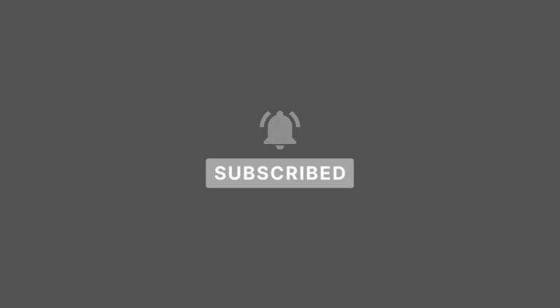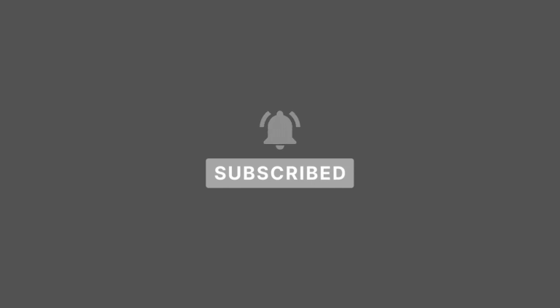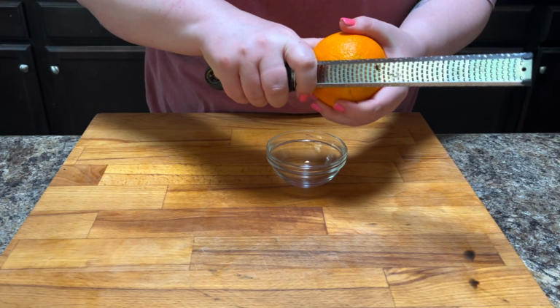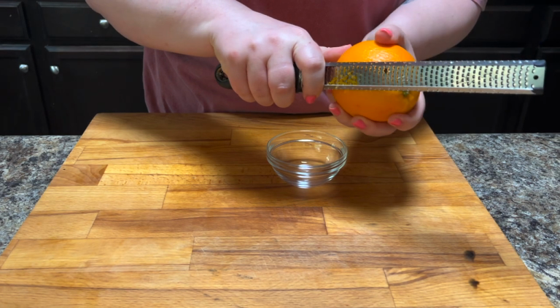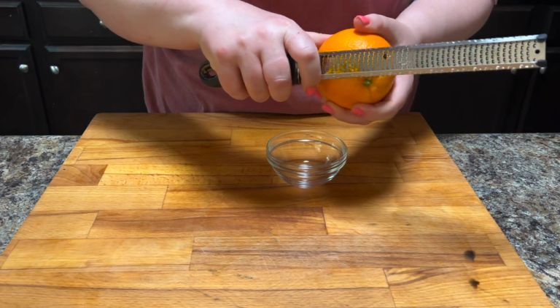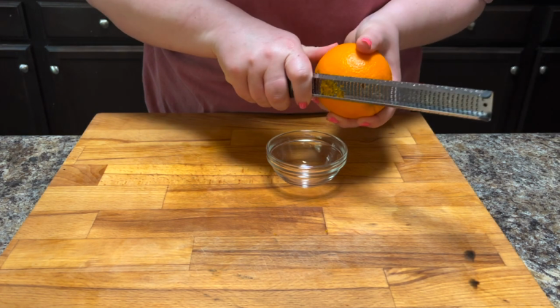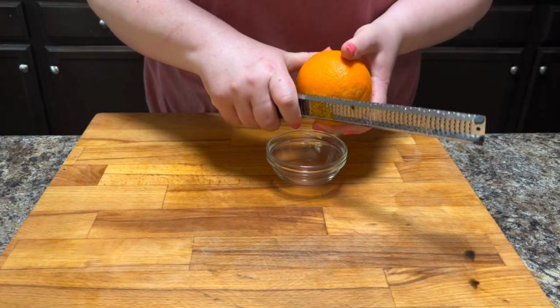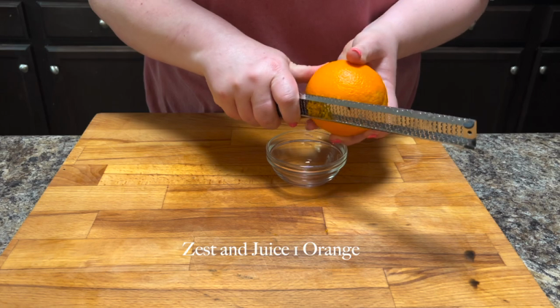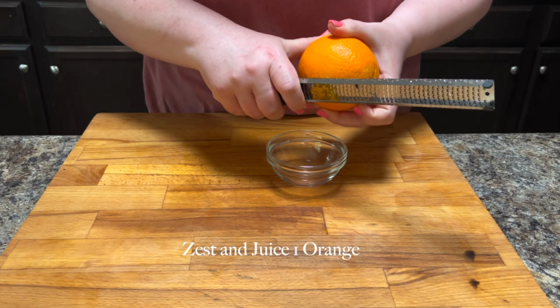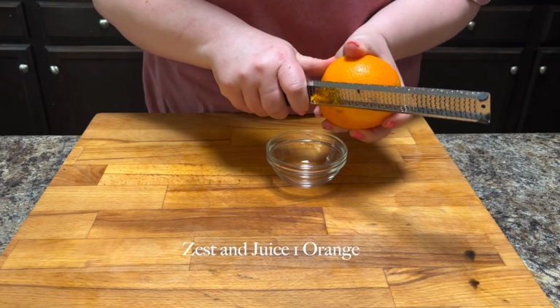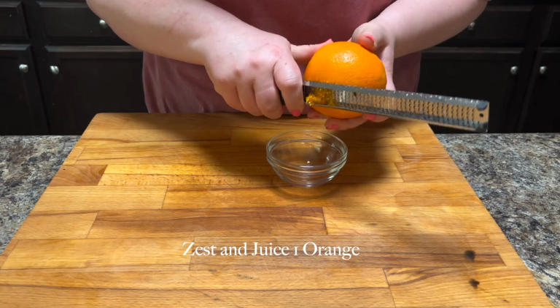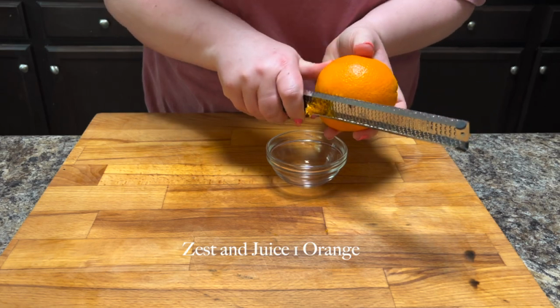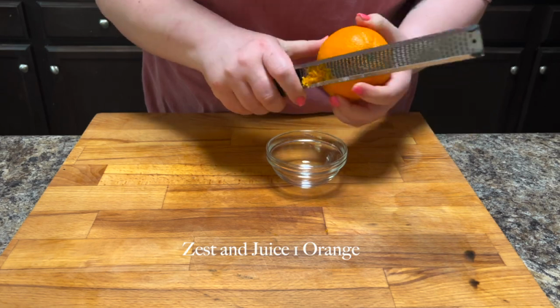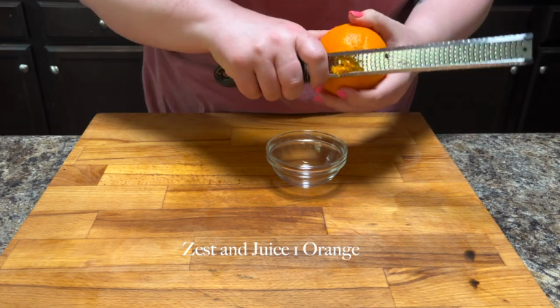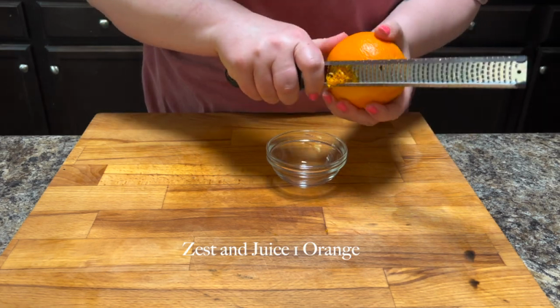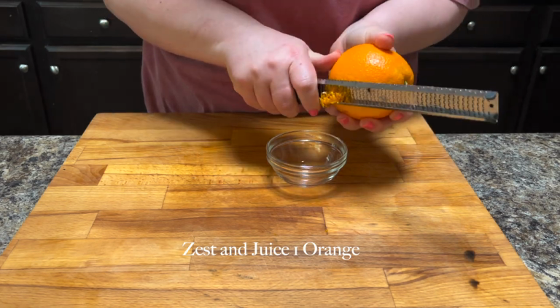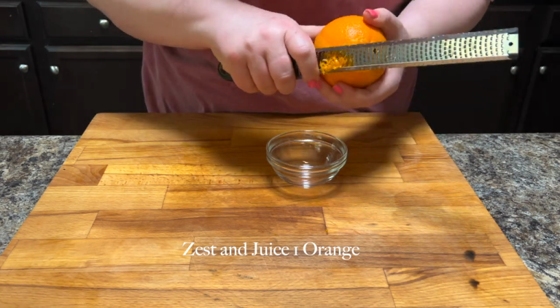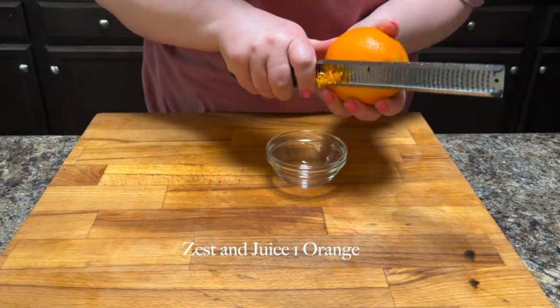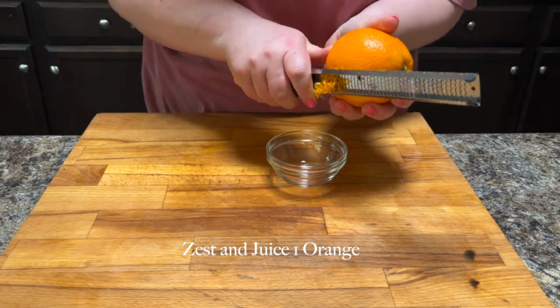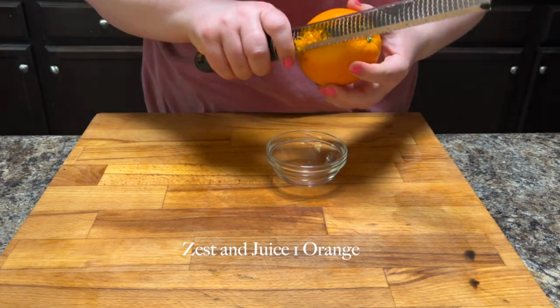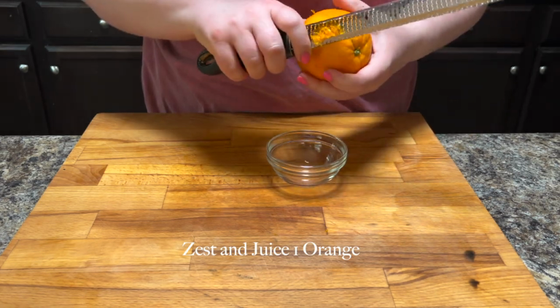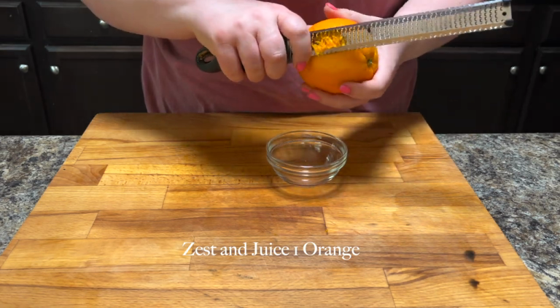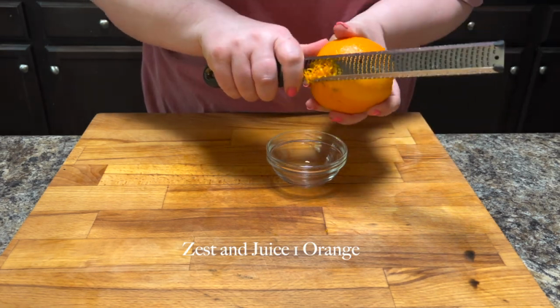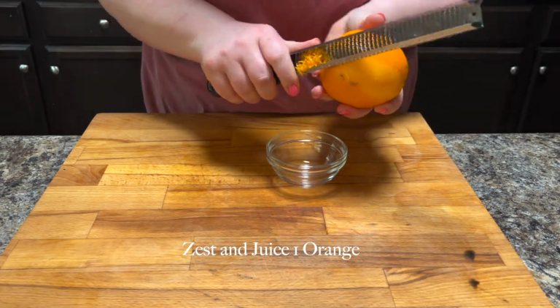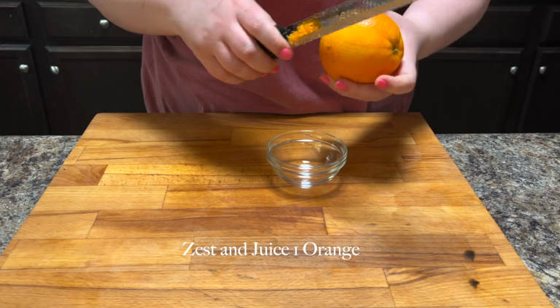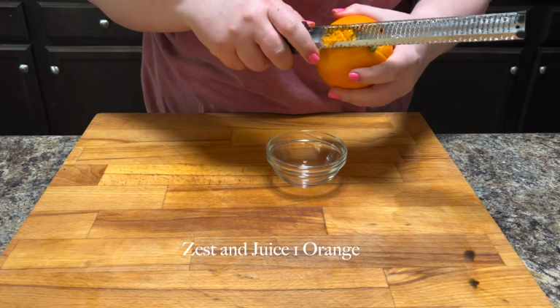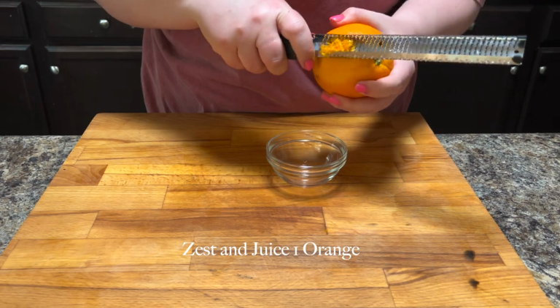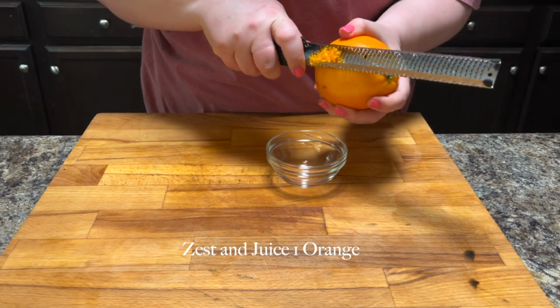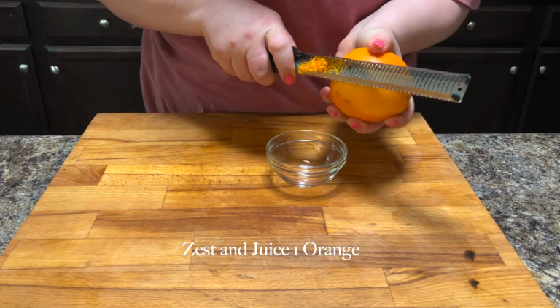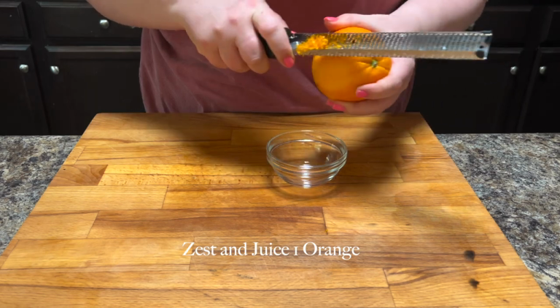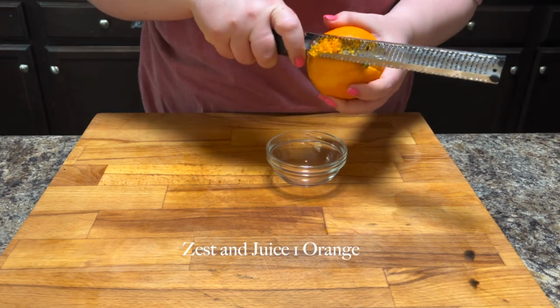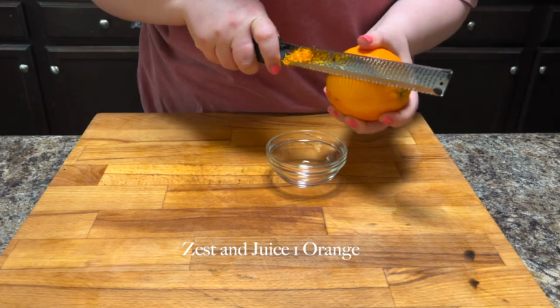So the first thing that we're going to do is we're going to zest and juice one orange, and I'm just going to put the zest and the juice in a little bowl and set that aside.